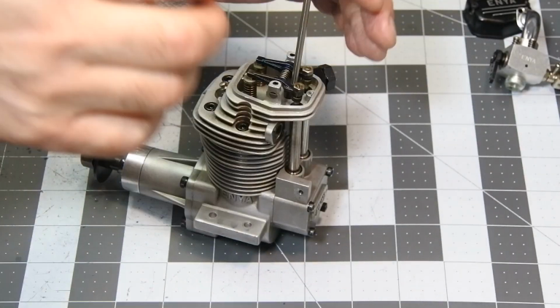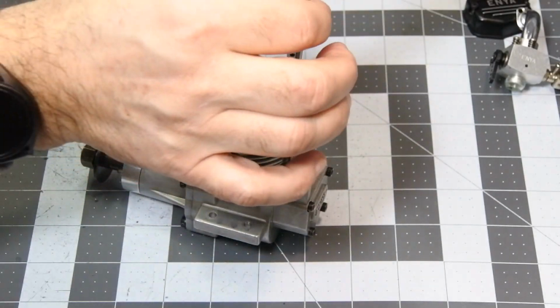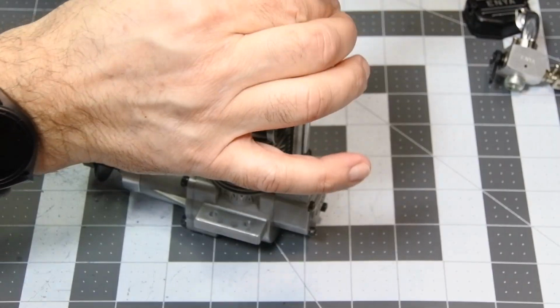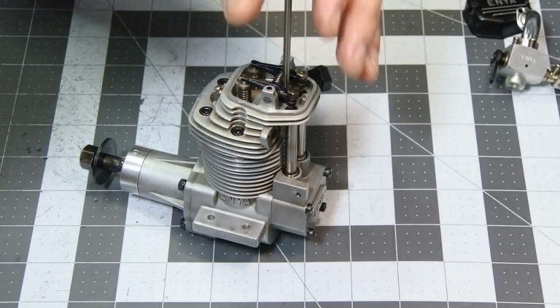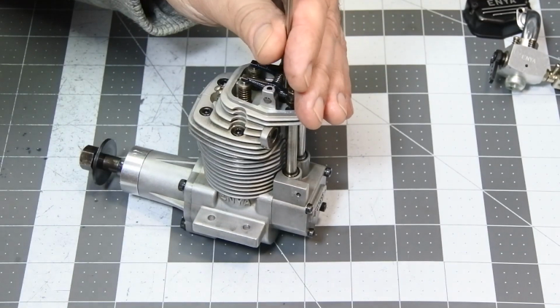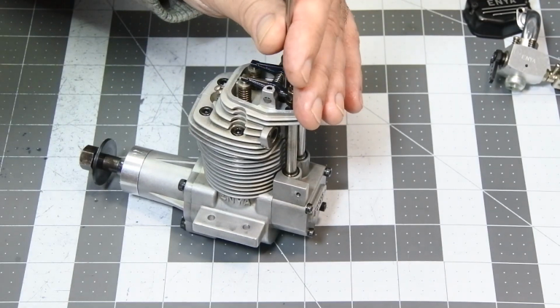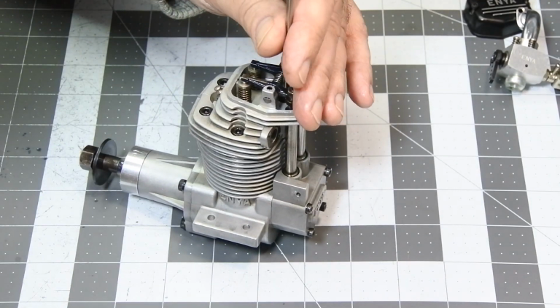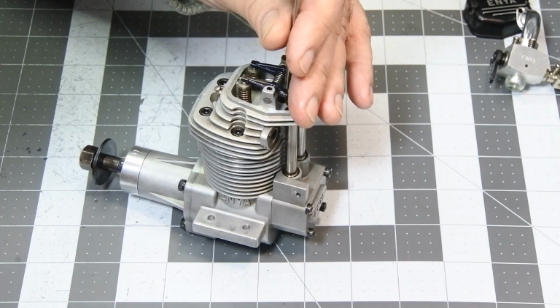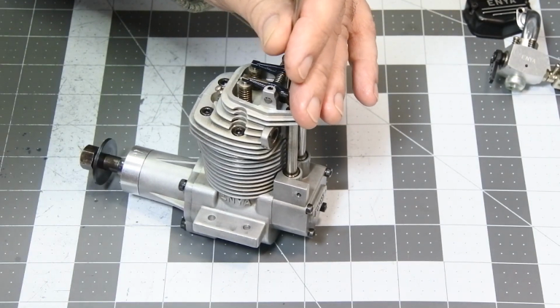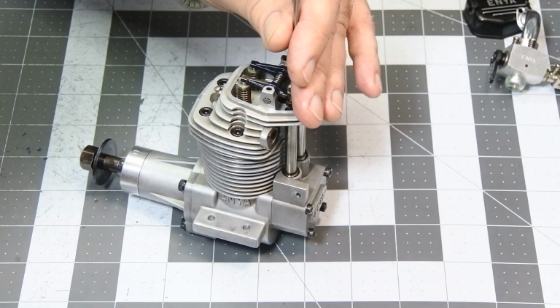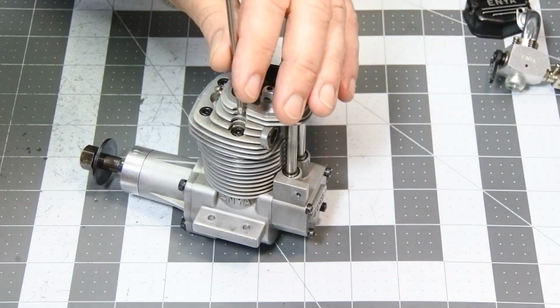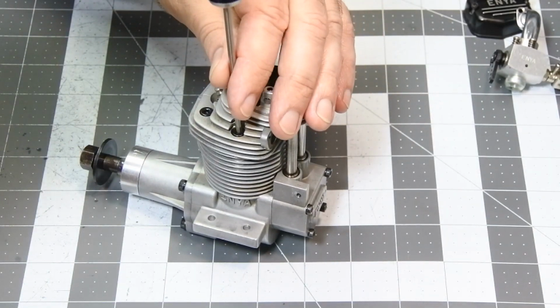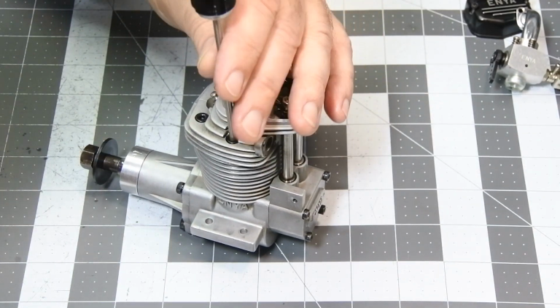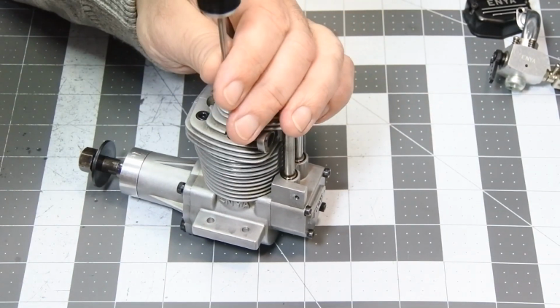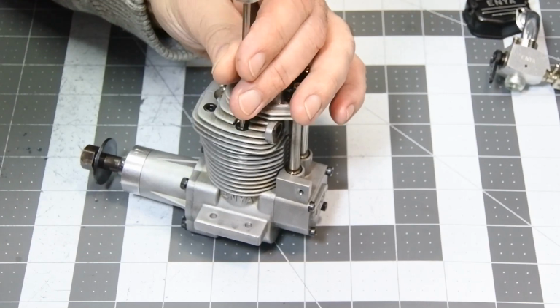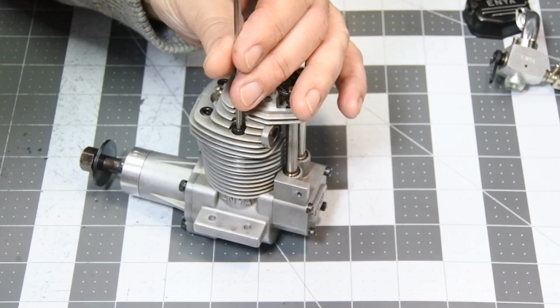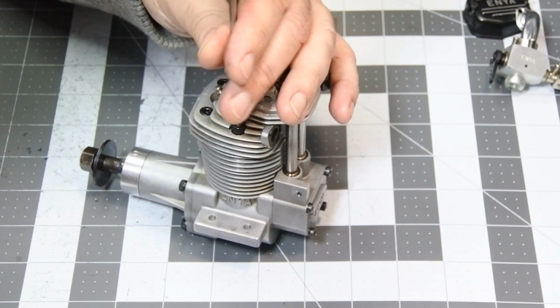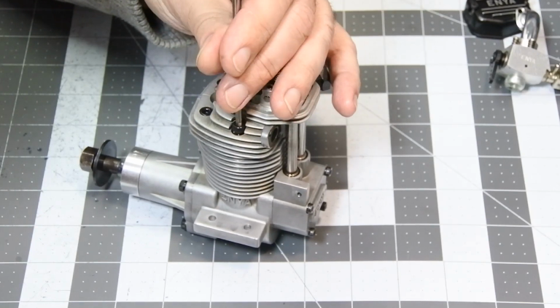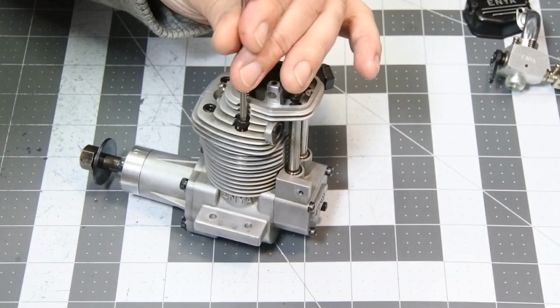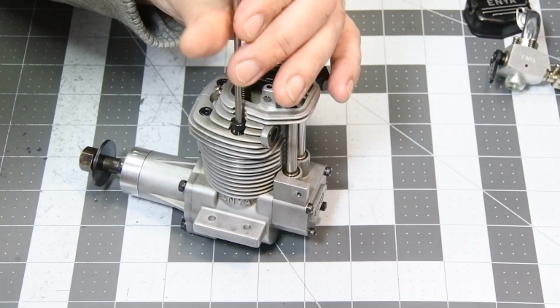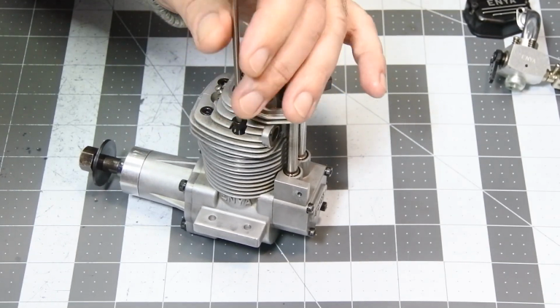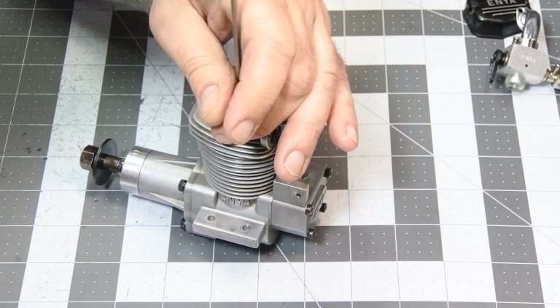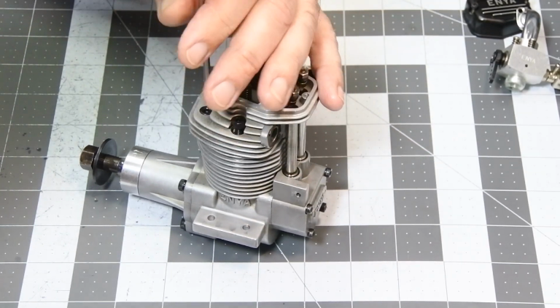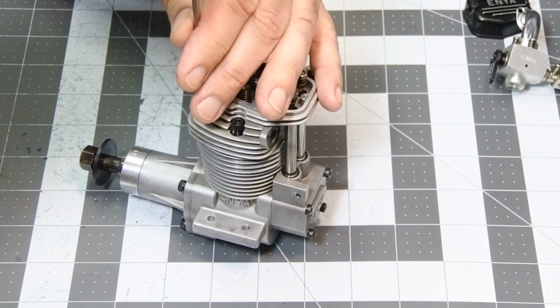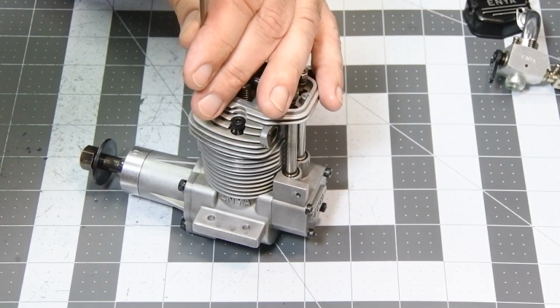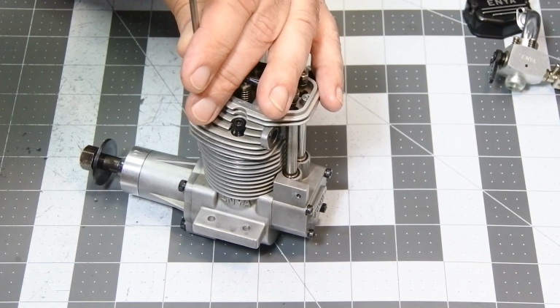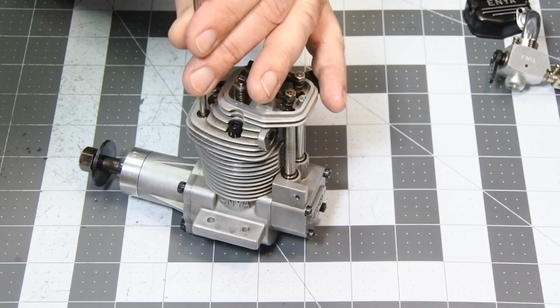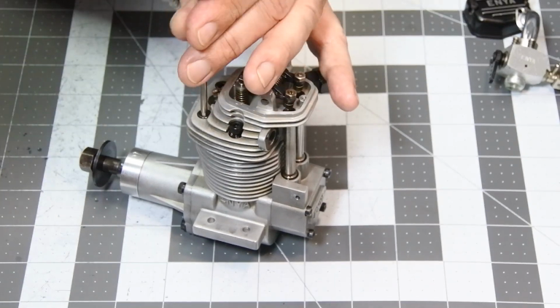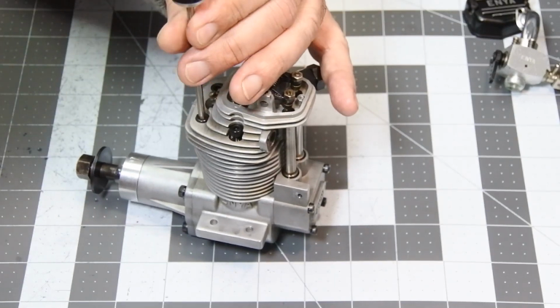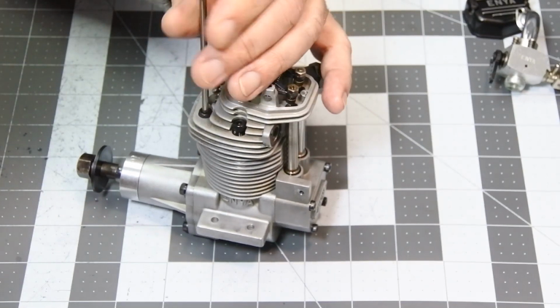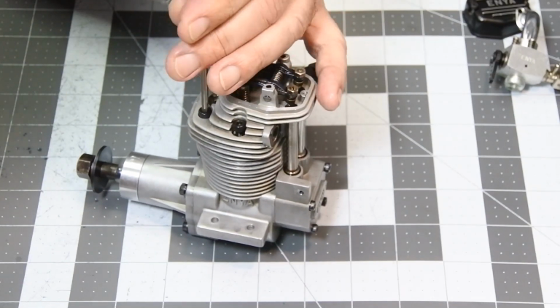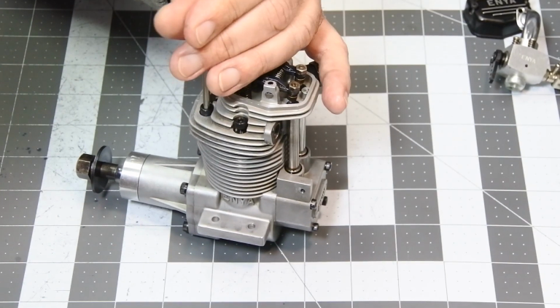As you can see, the engine right now is partially dismounted. I need just the engine head with the valves assembly.